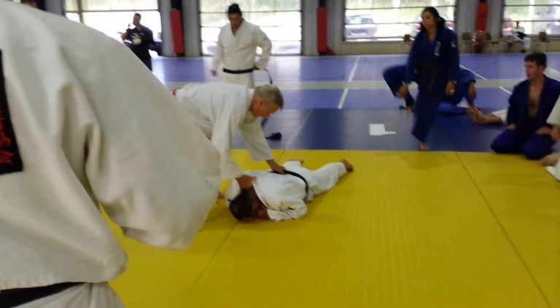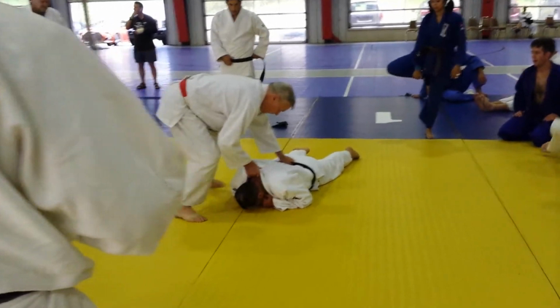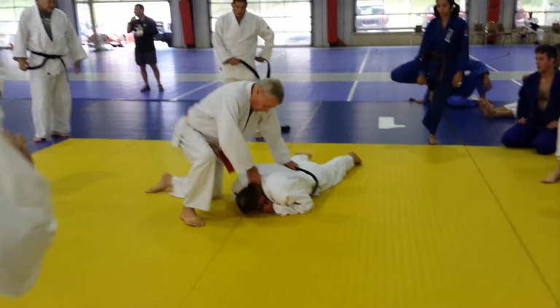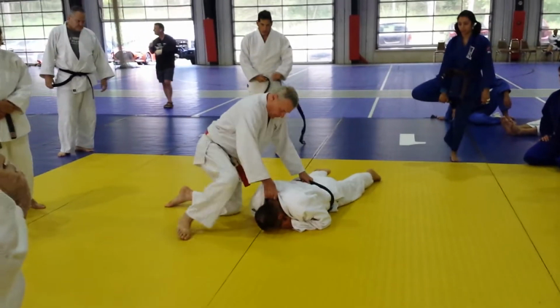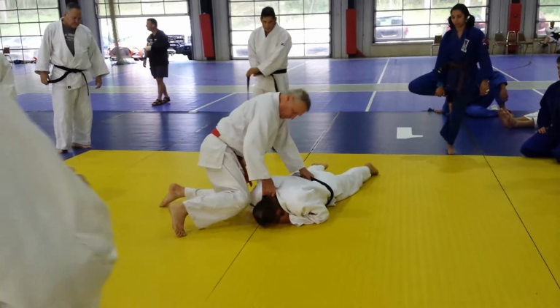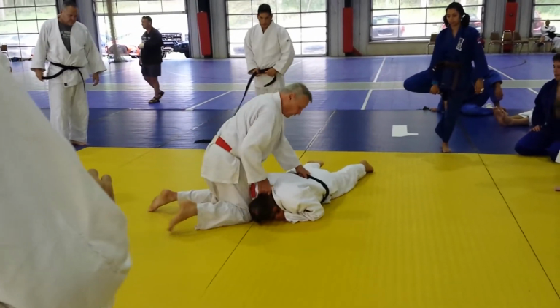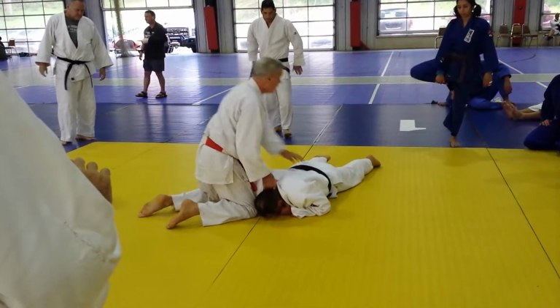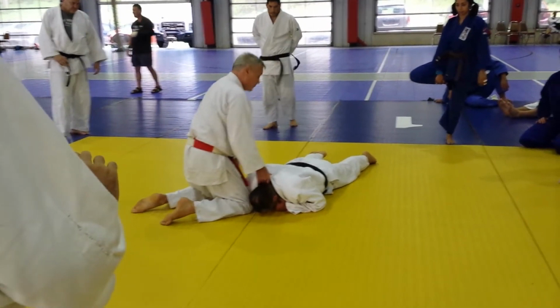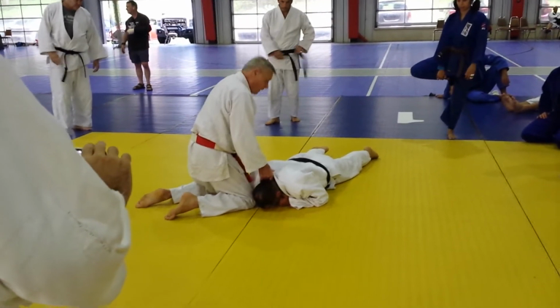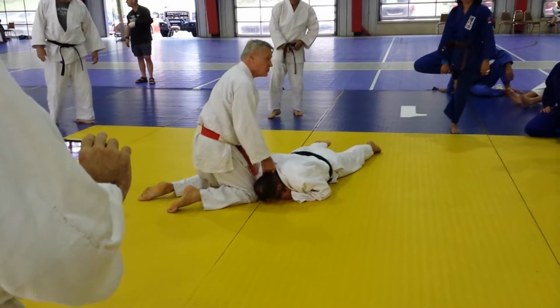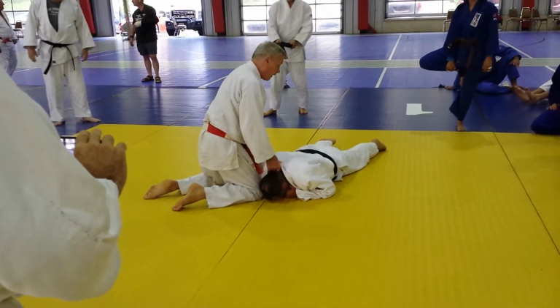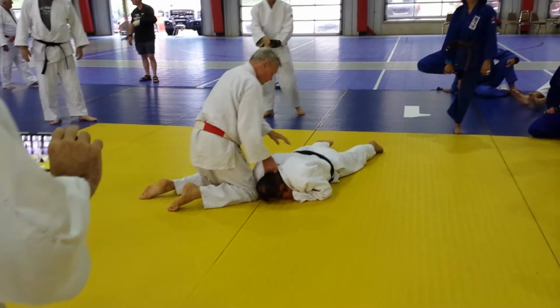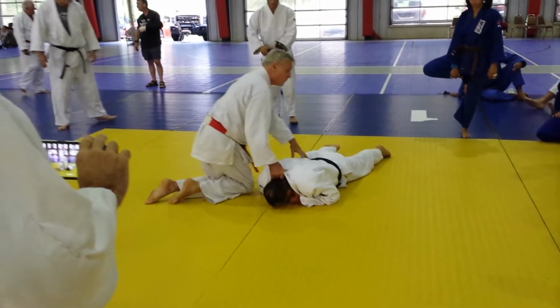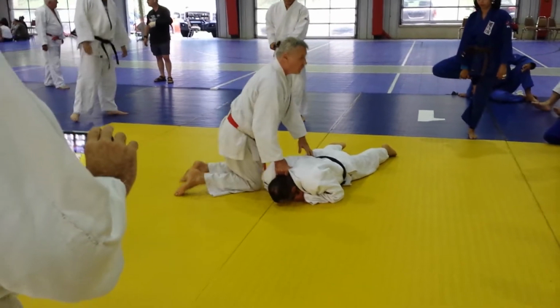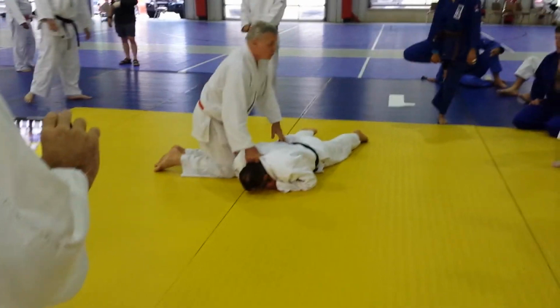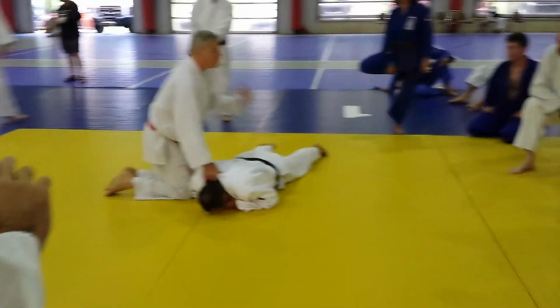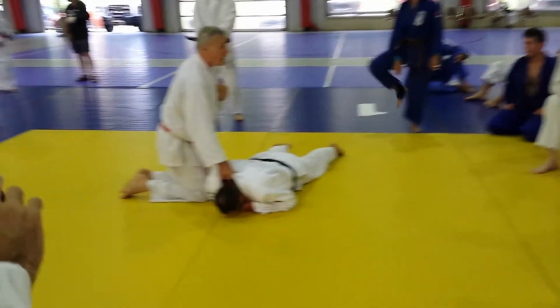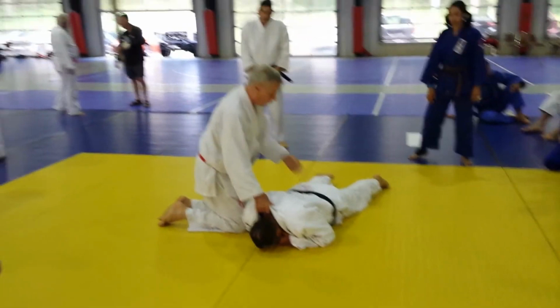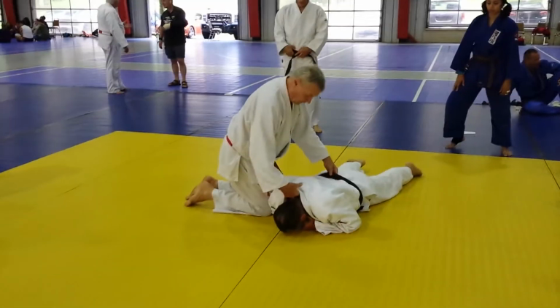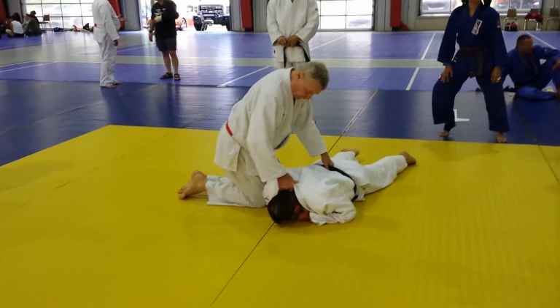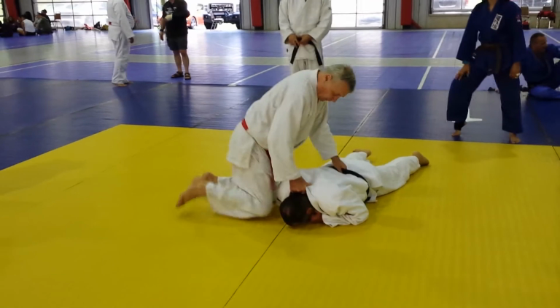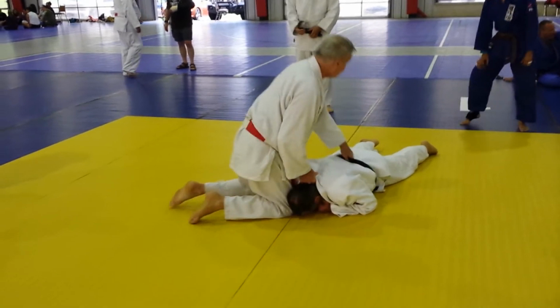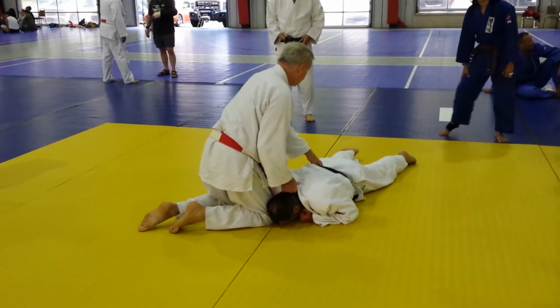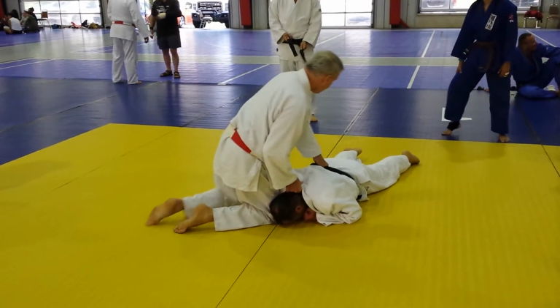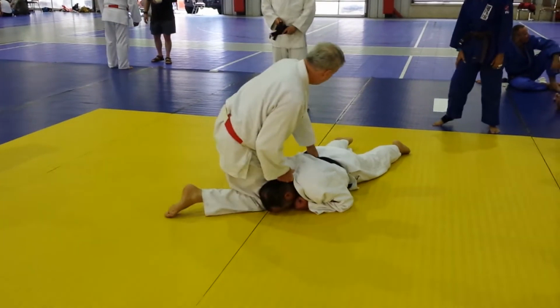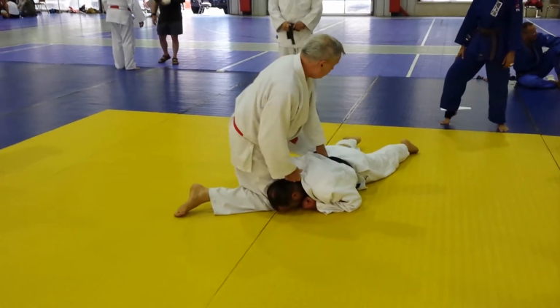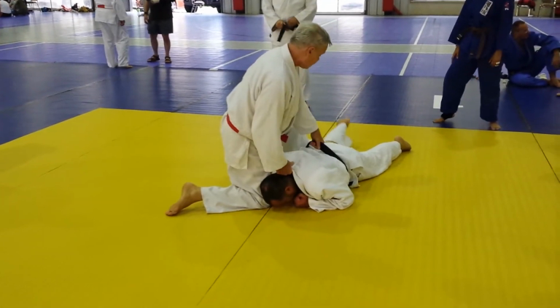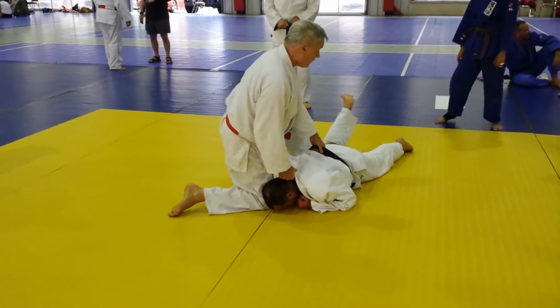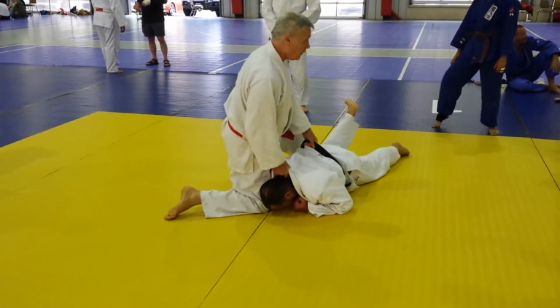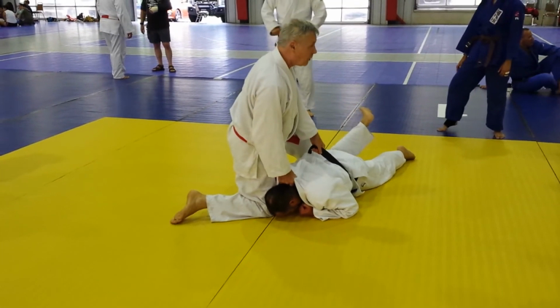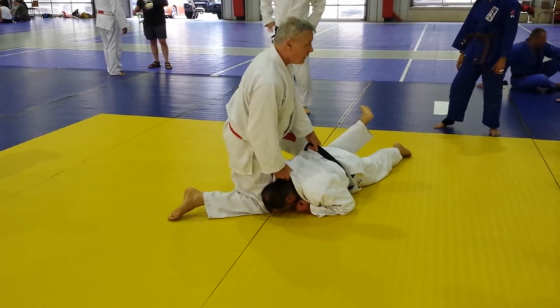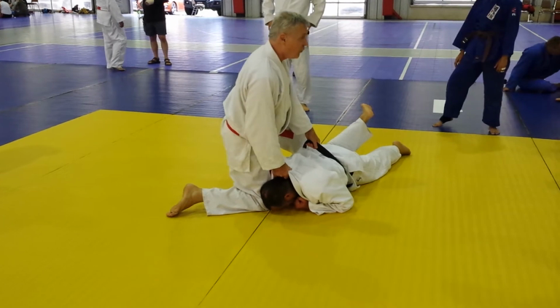Grab the belt. You have to place the knee above the shoulder. Below the shoulder, you lower the top of it. Above the shoulder, you put the back of your knee. Pick up, you get full.